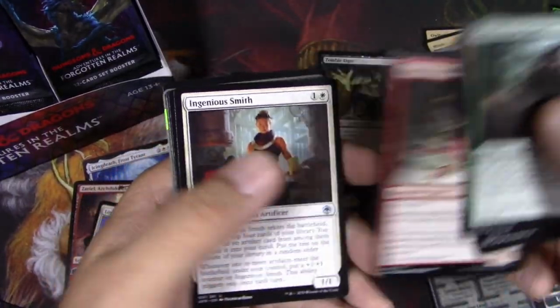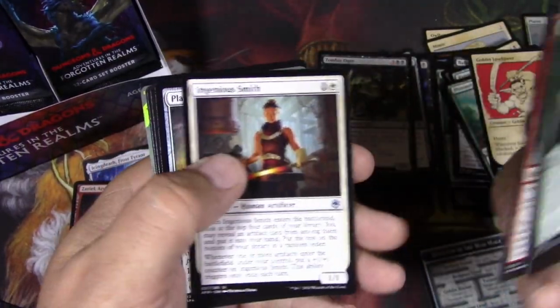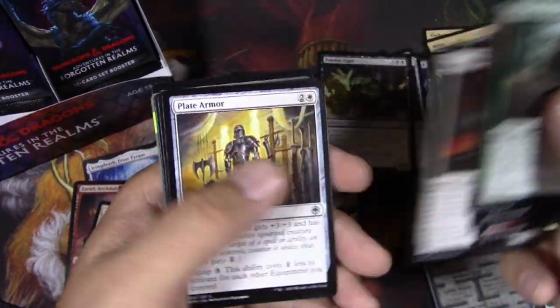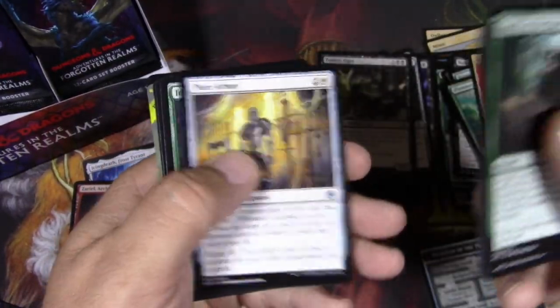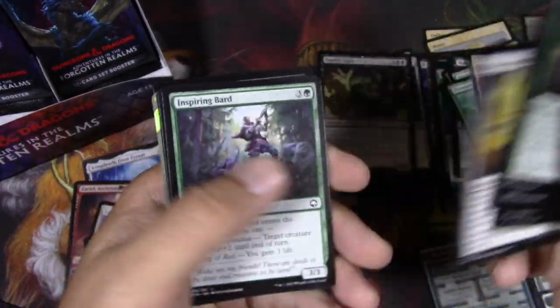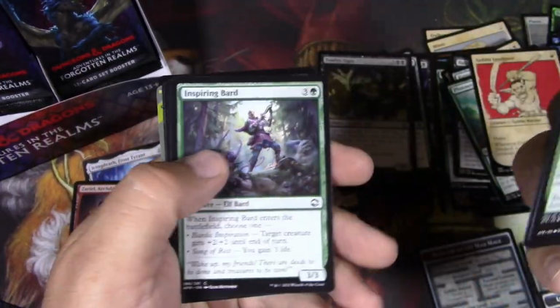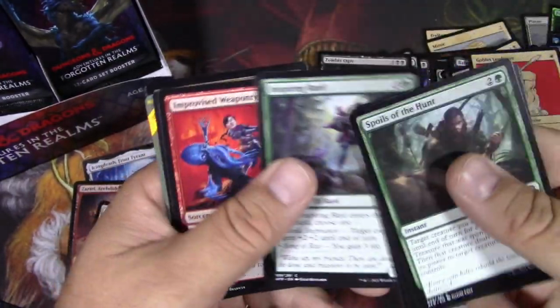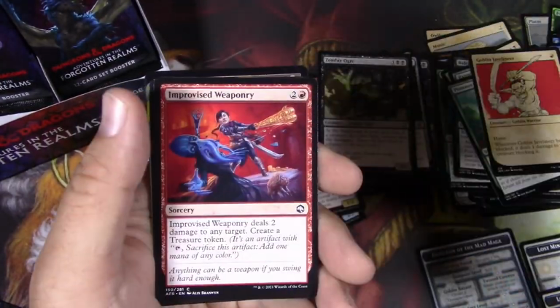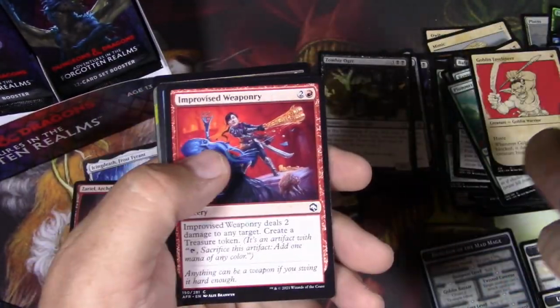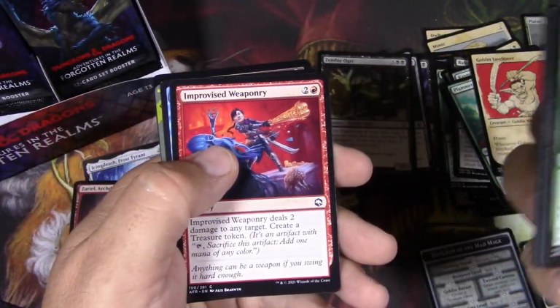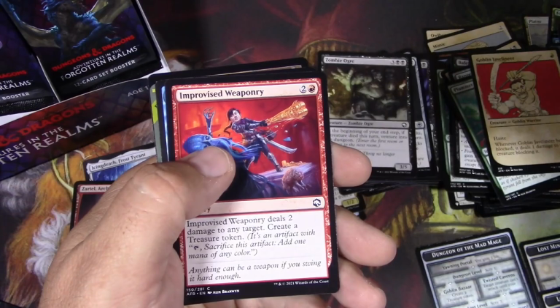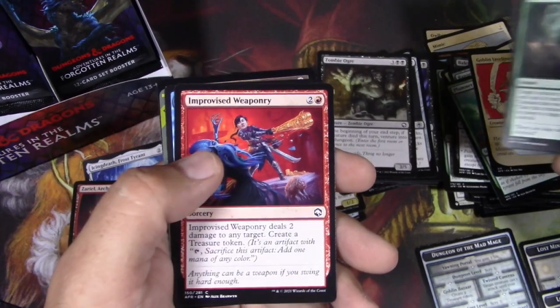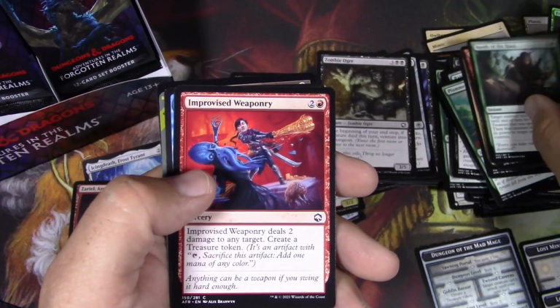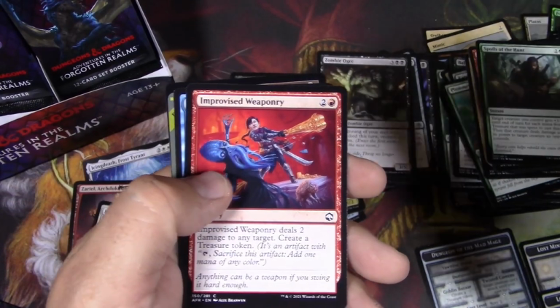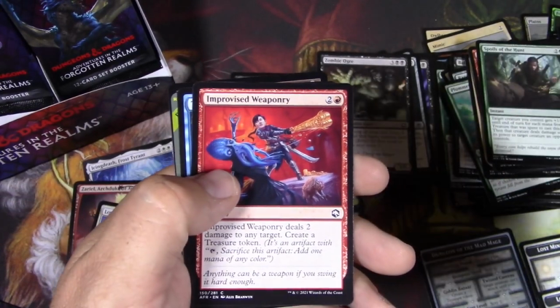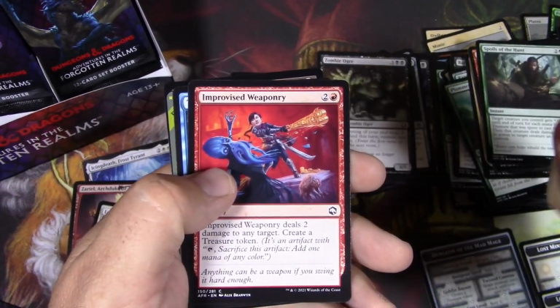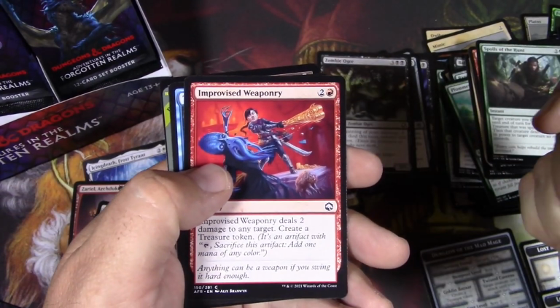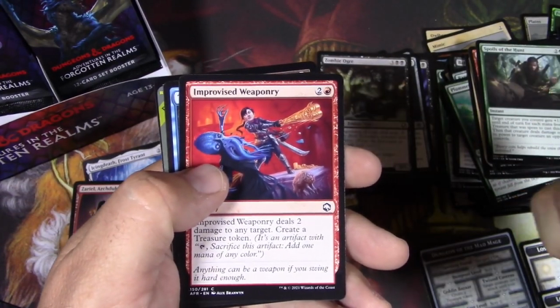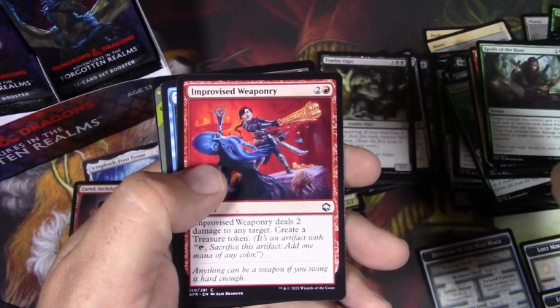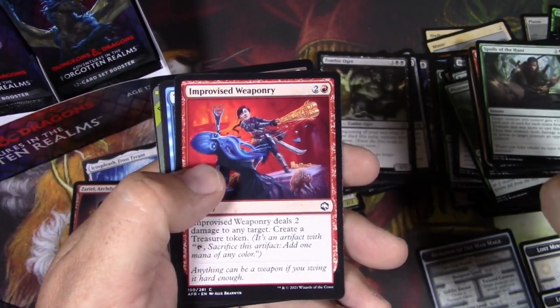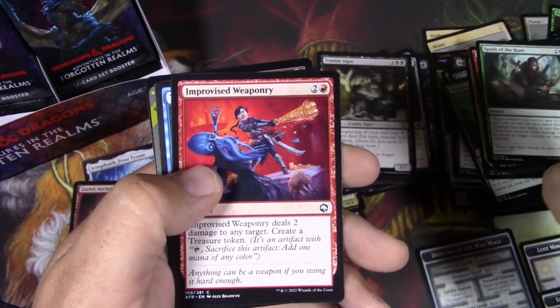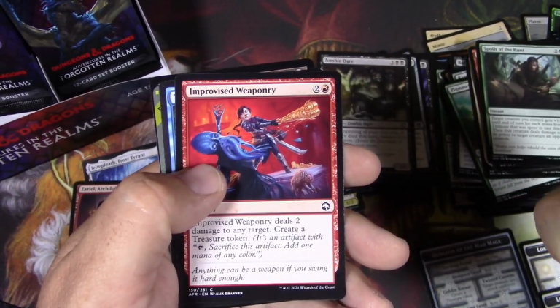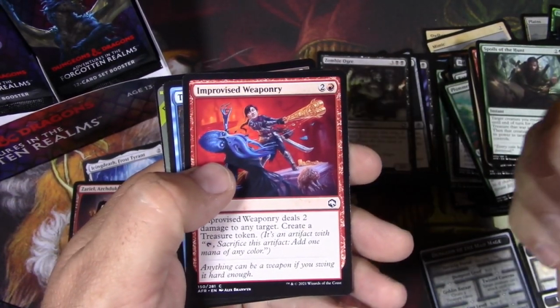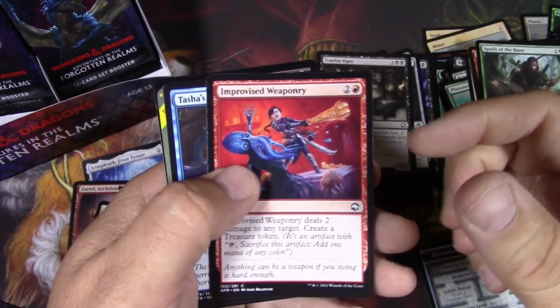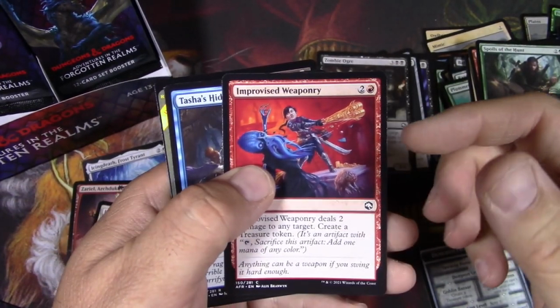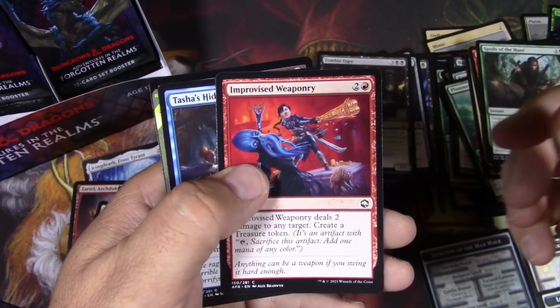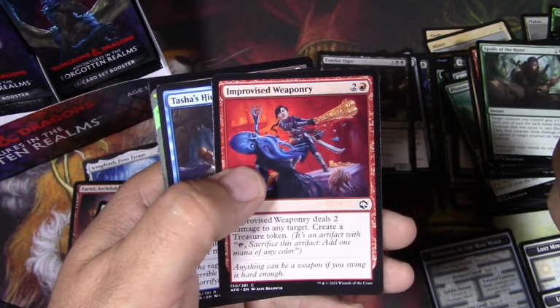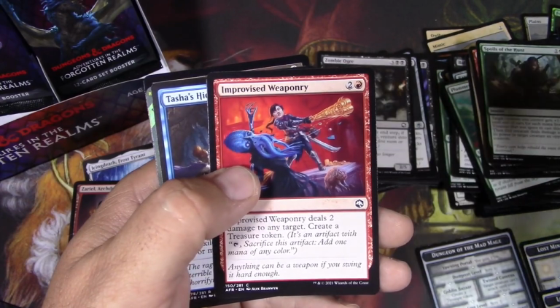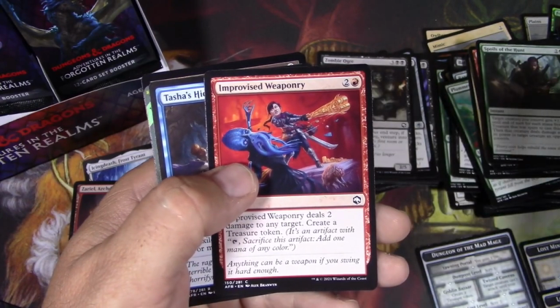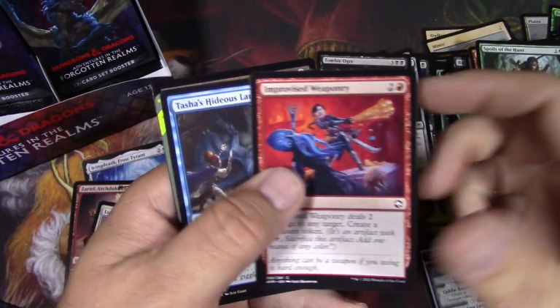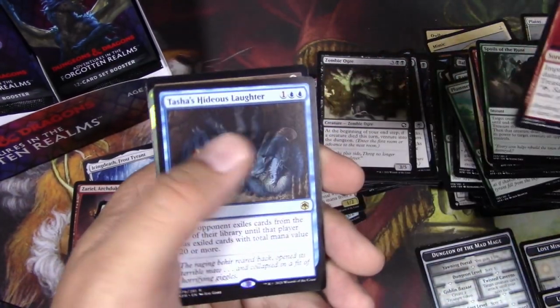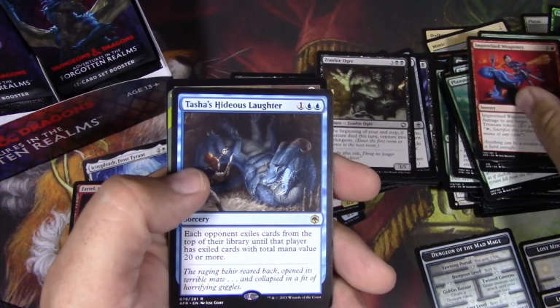Rust Monster. Improvised Weaponry — yep, another staple of D&D. What's laying around? Can I use it? I've got one player that really loves to do that stuff in my group.